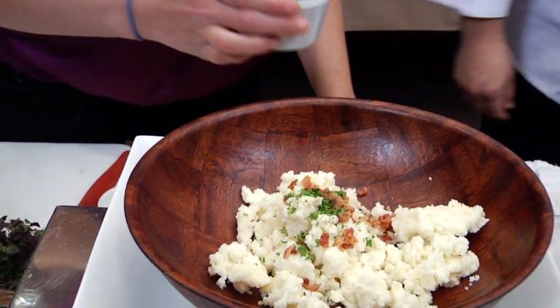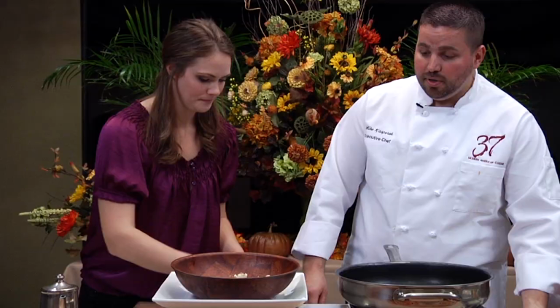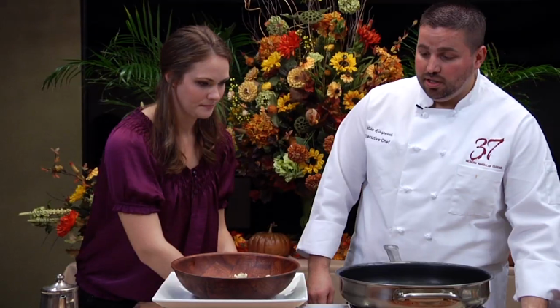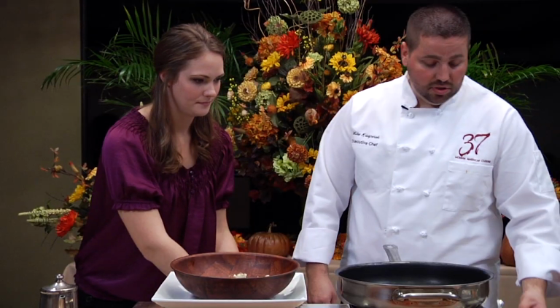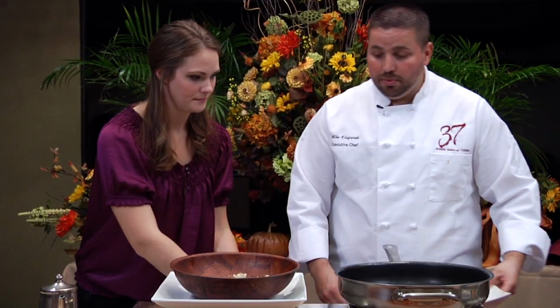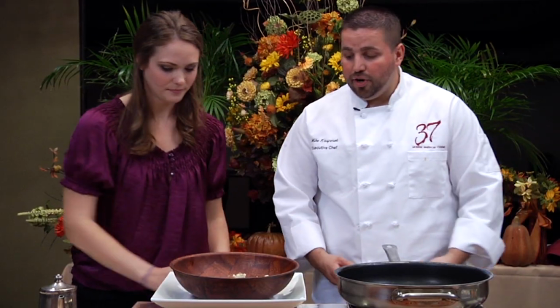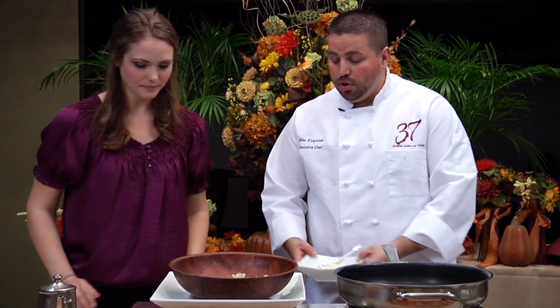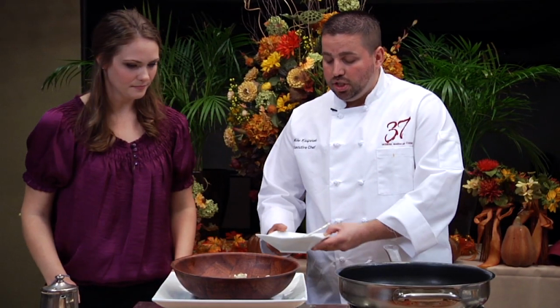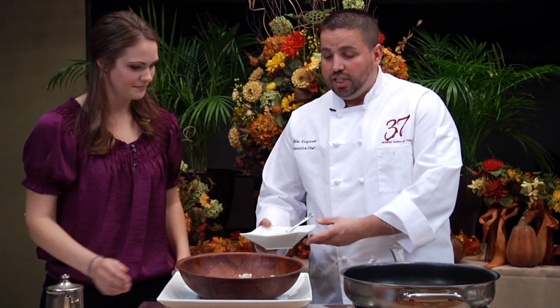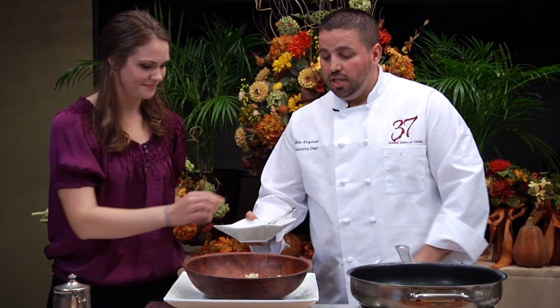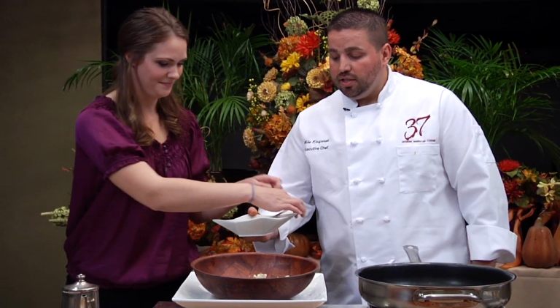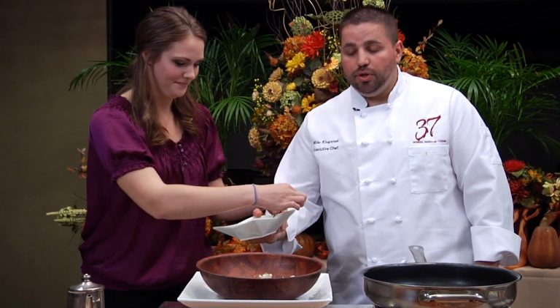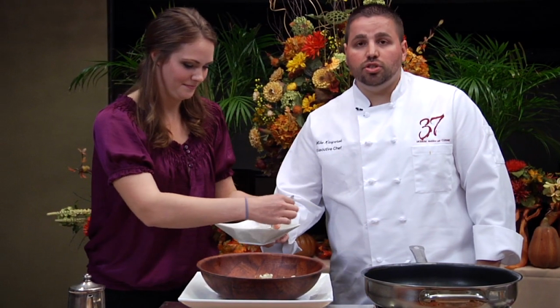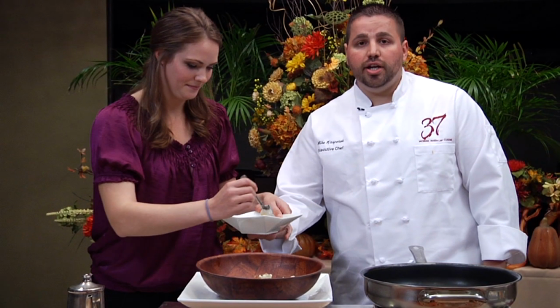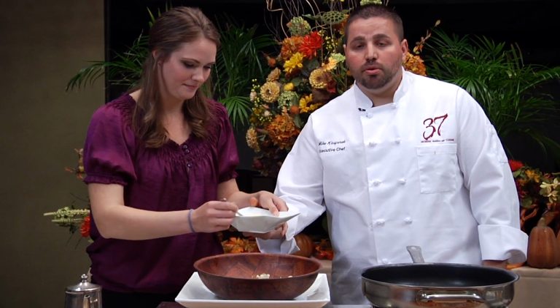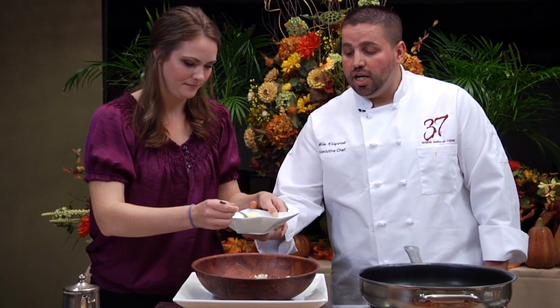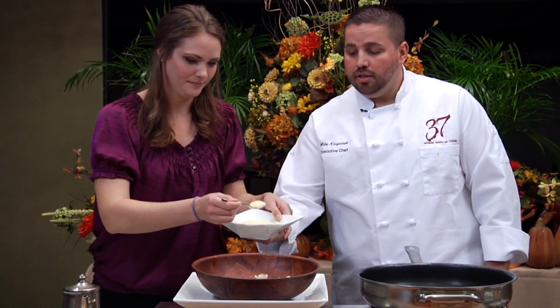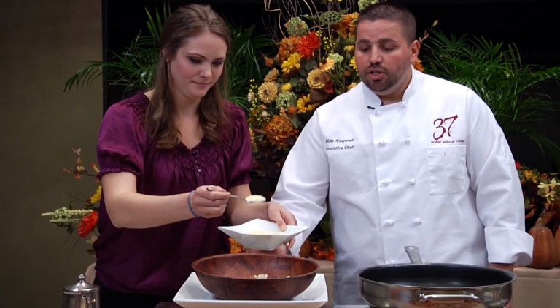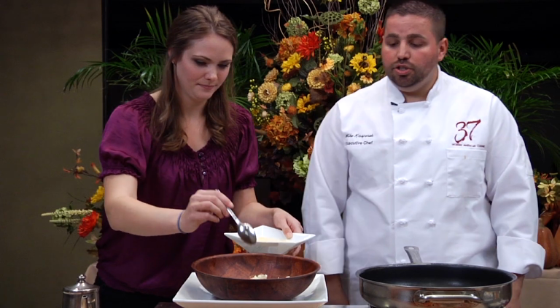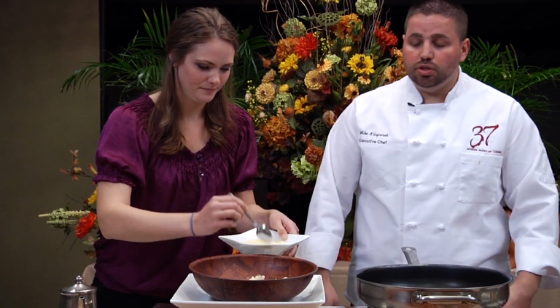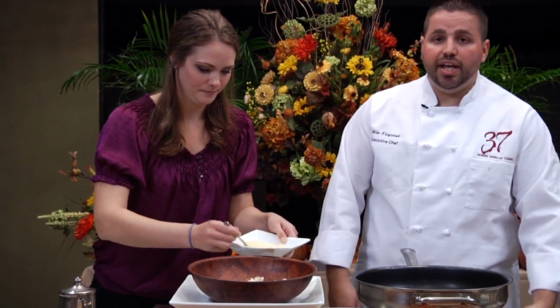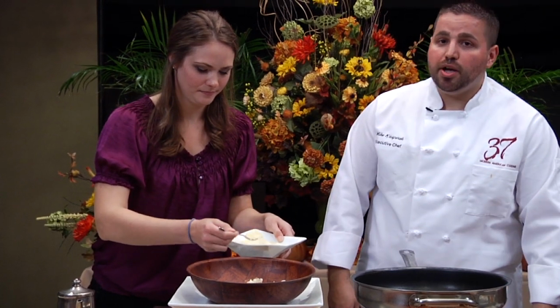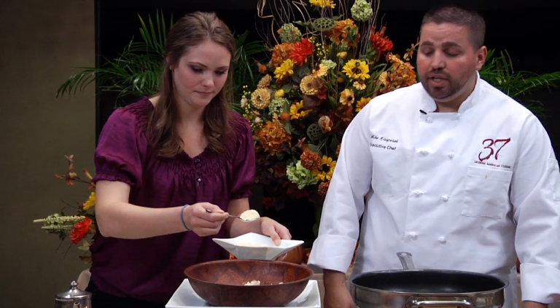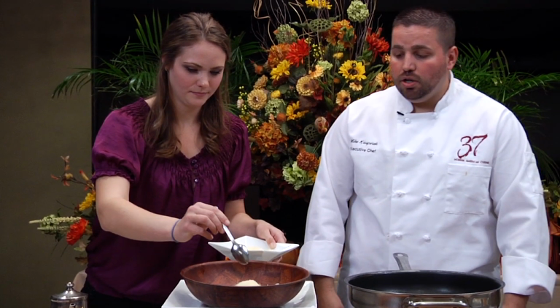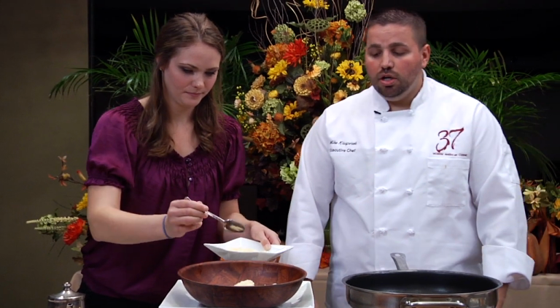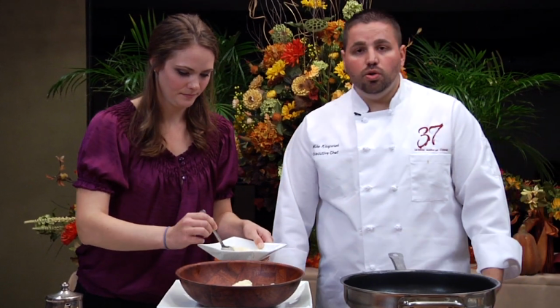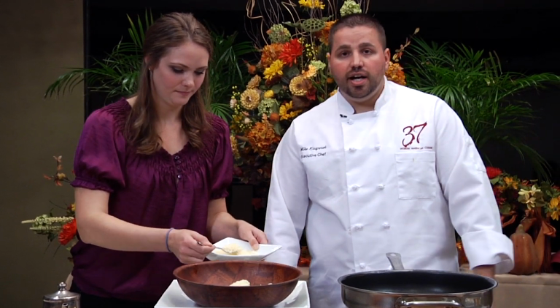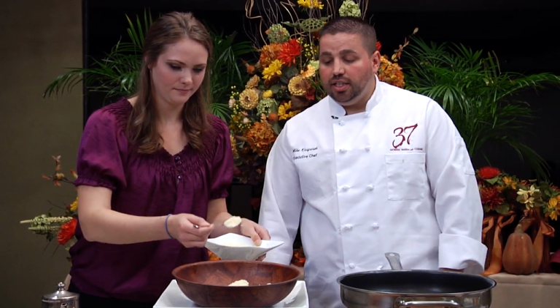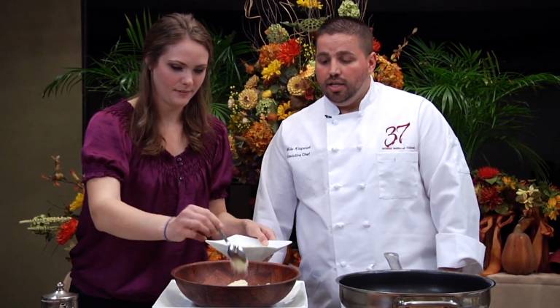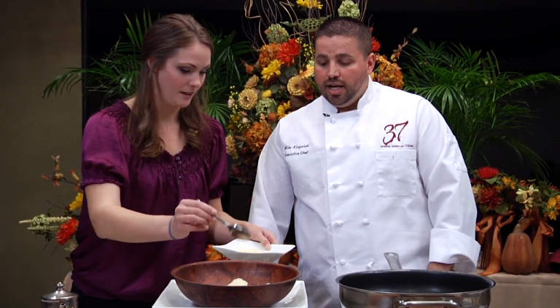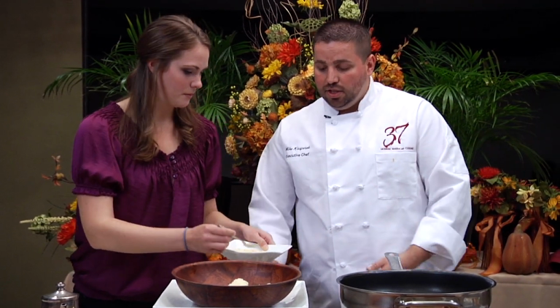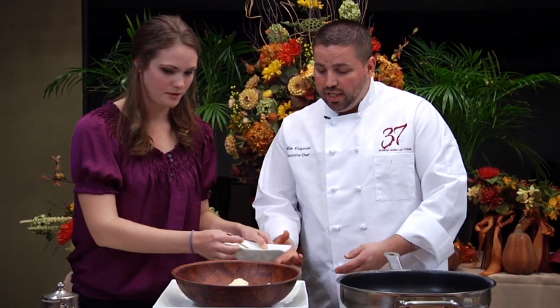Everybody loves a little bit of grated Parmesan cheese. Today we're using grated Parmesan, but you can use a Pecorino, a Locatelli — anything you like.